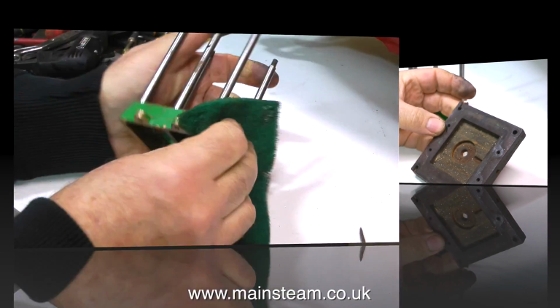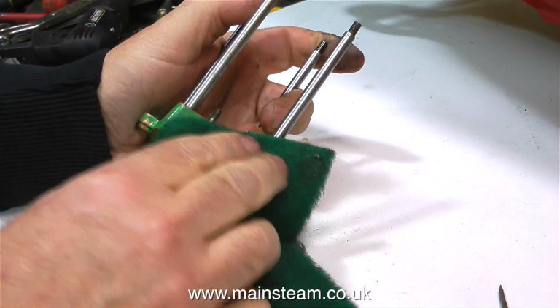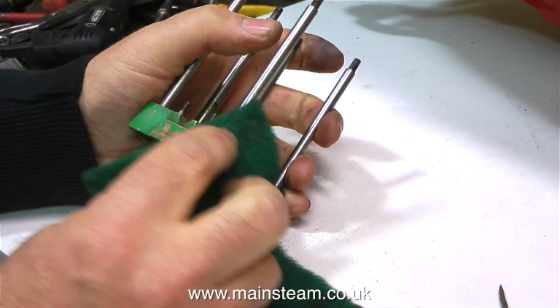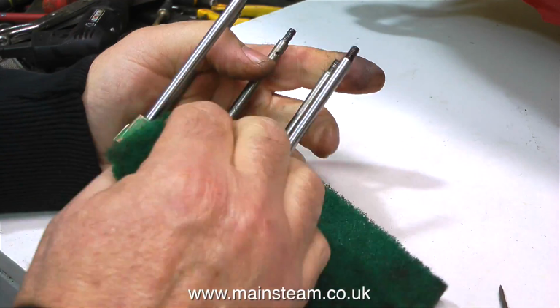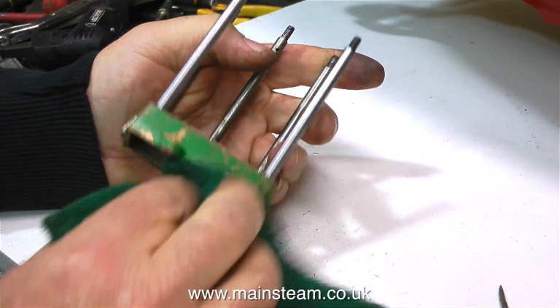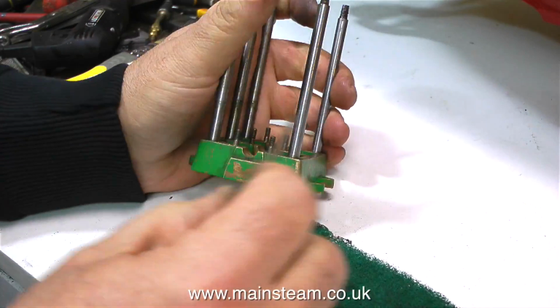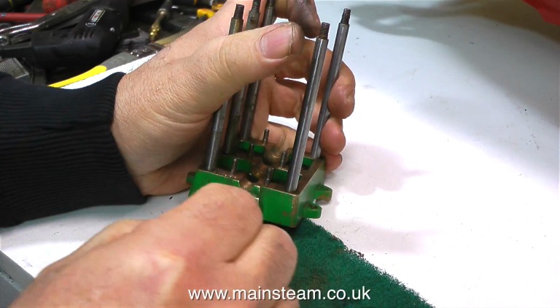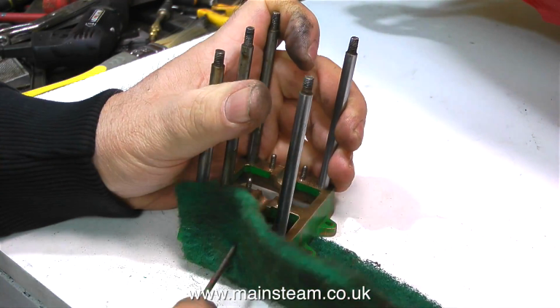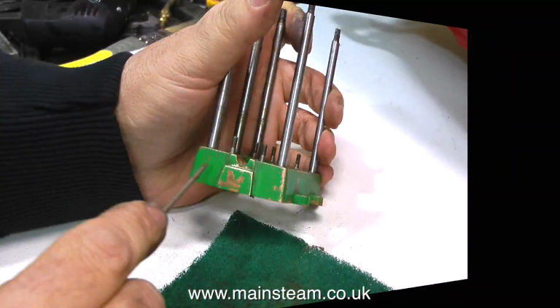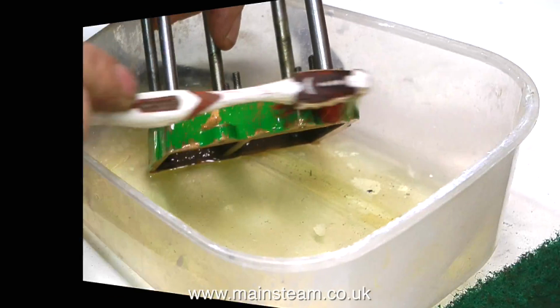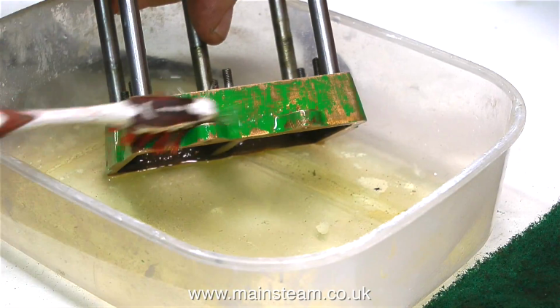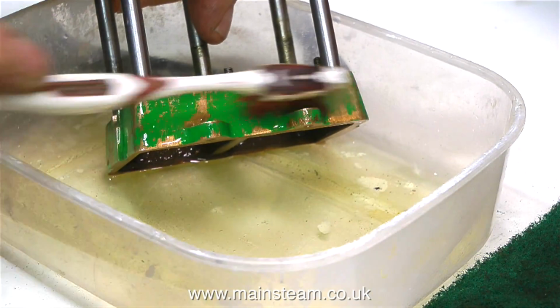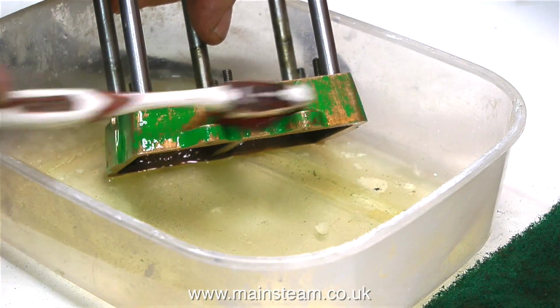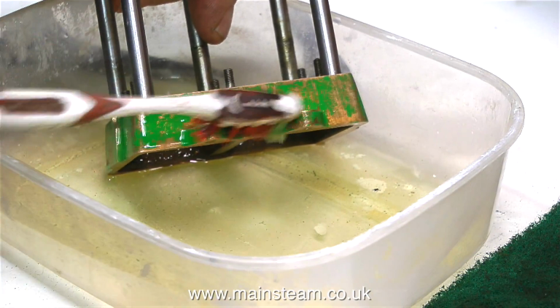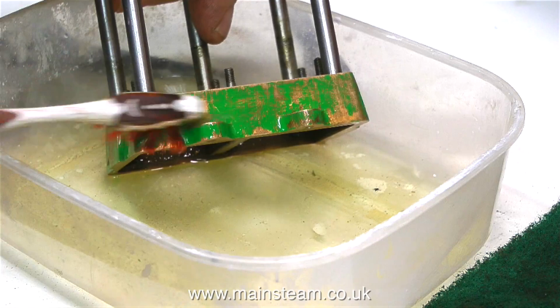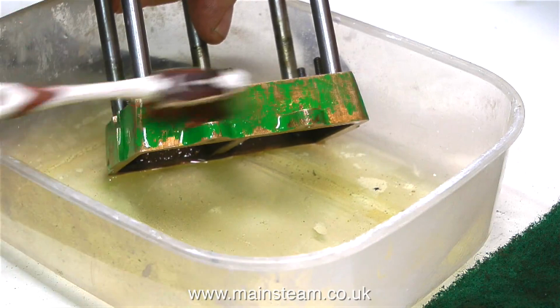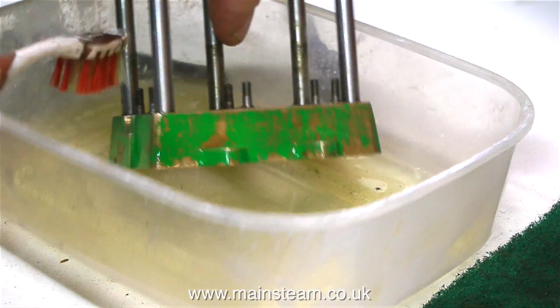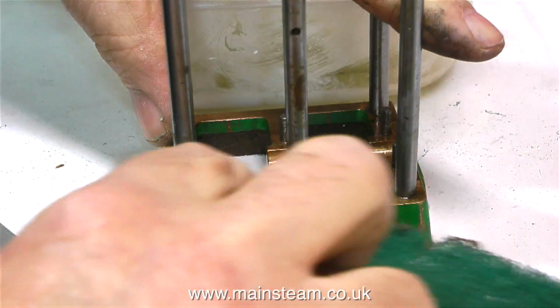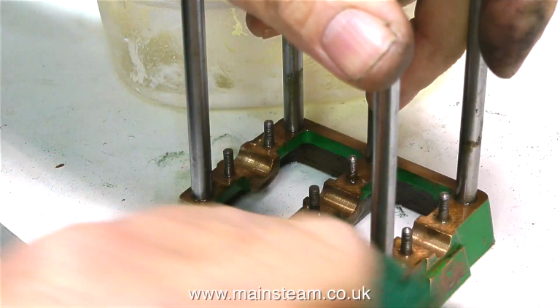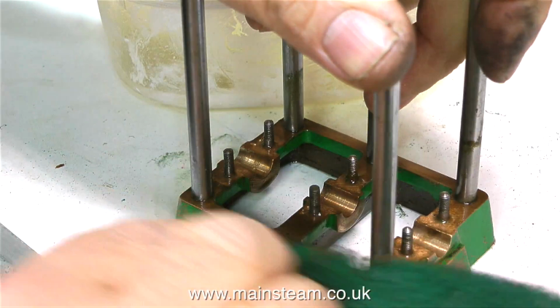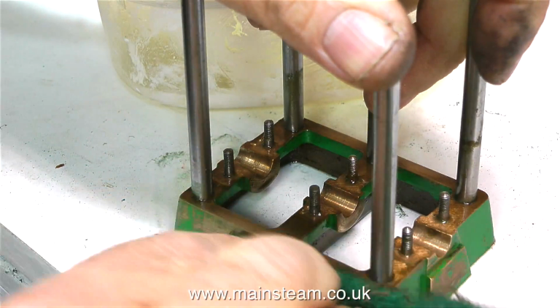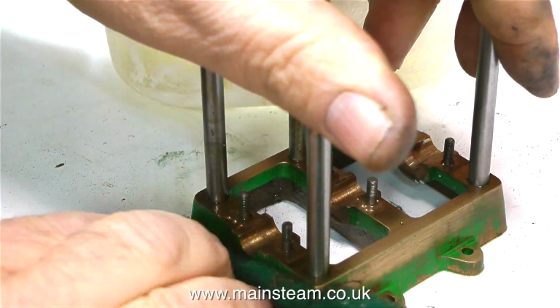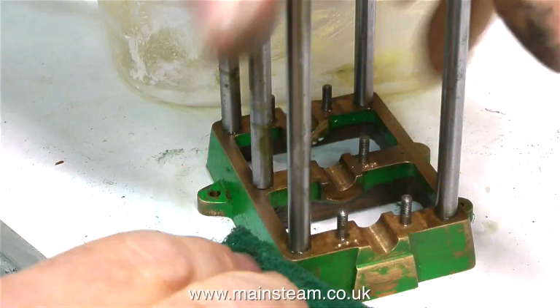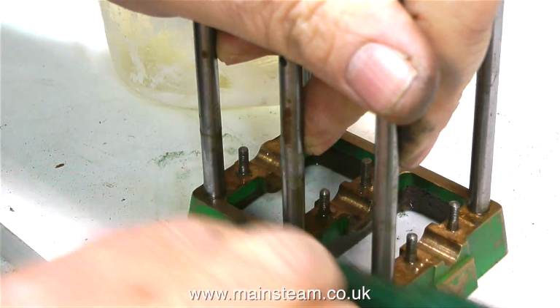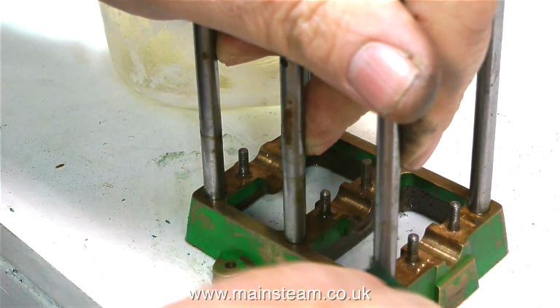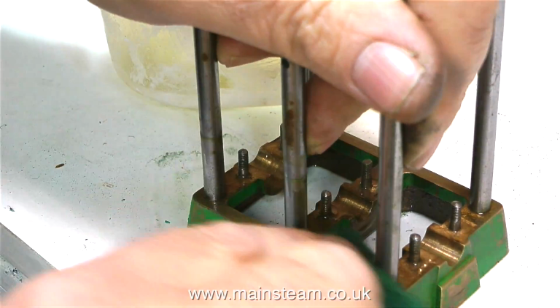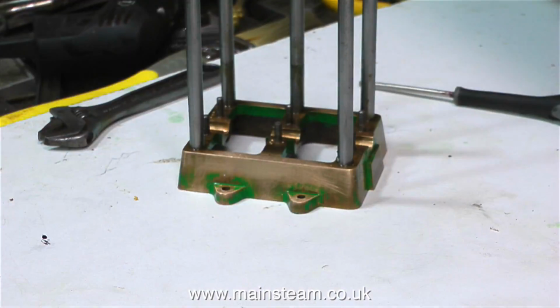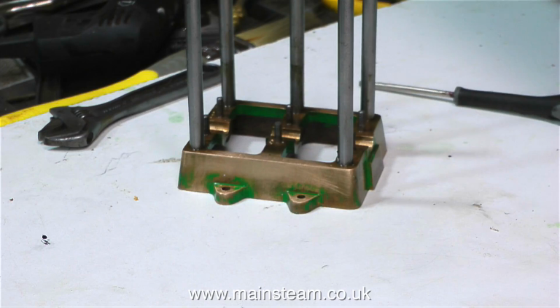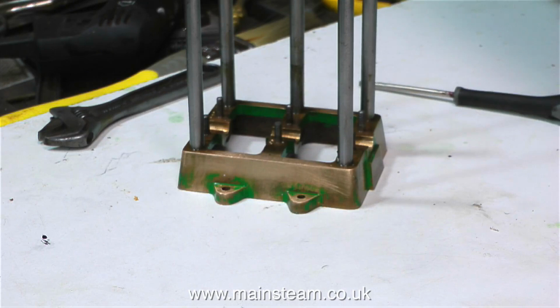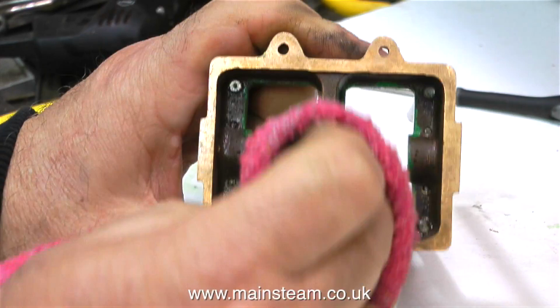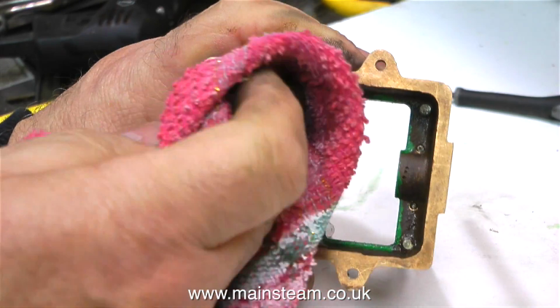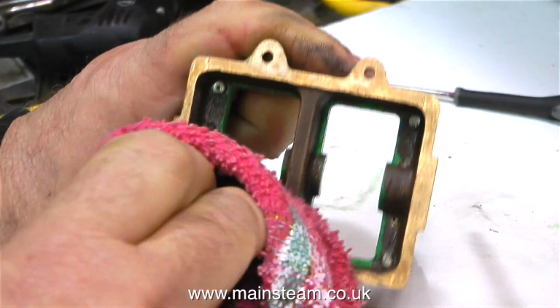This clip shows me starting the clean-up process of the casting. I'm being very thorough with this. I'm using some lacquer thinners — or cellulose thinners as we call it in the UK — to remove any loose paint, and it's cleaning up quite well.